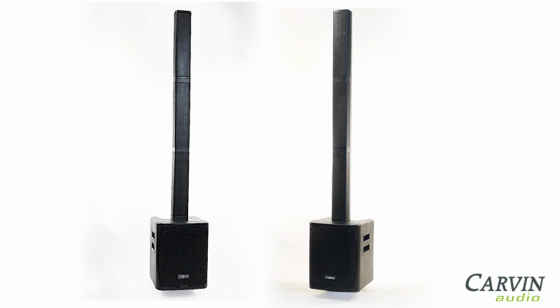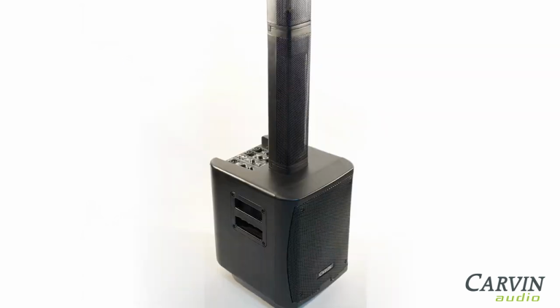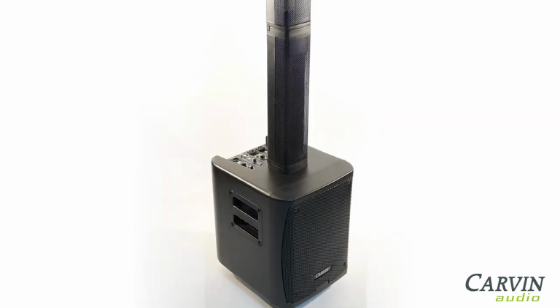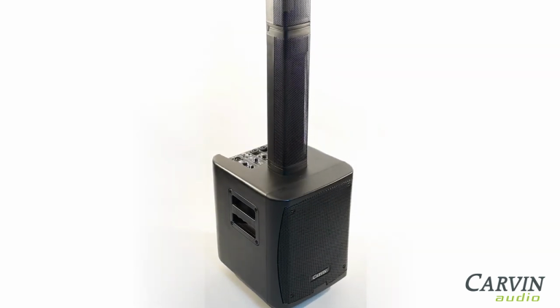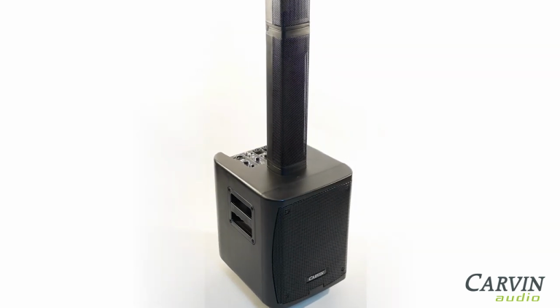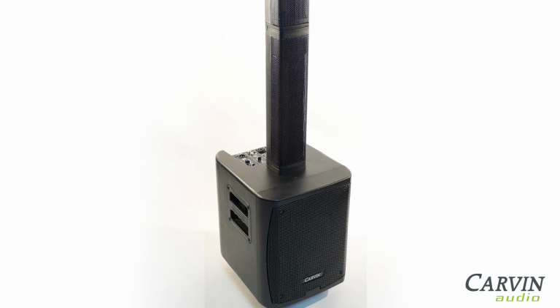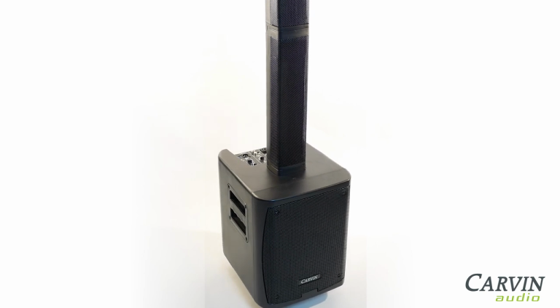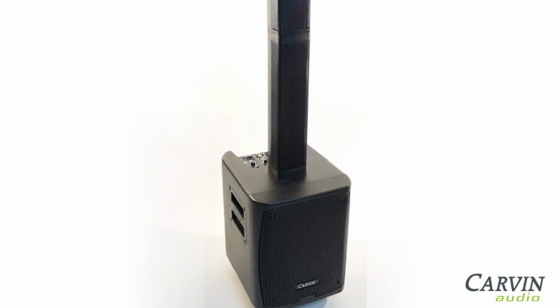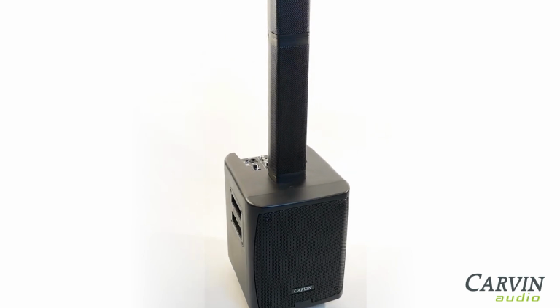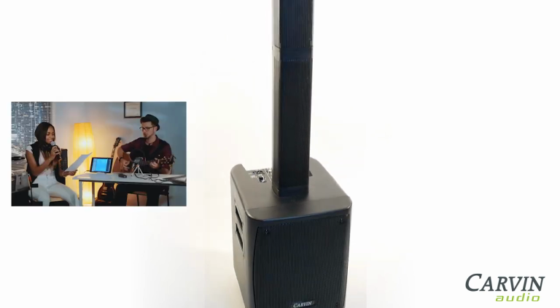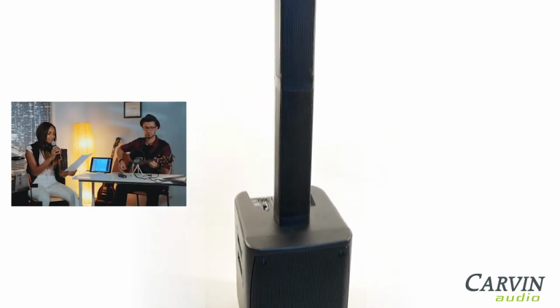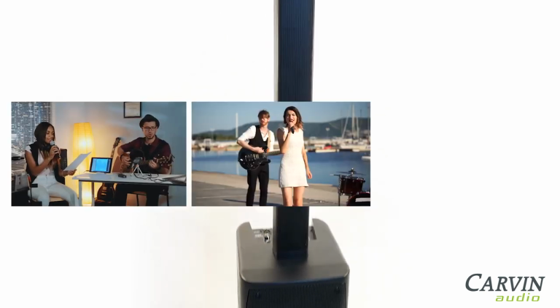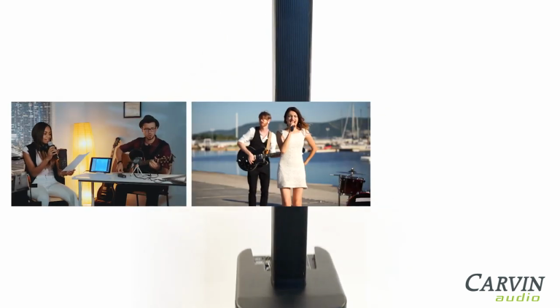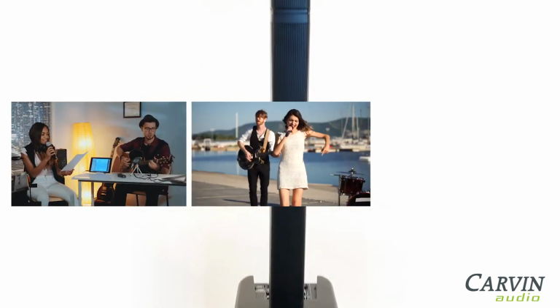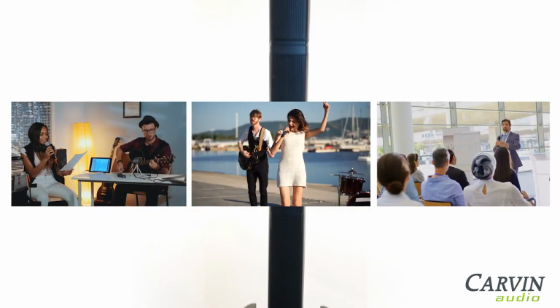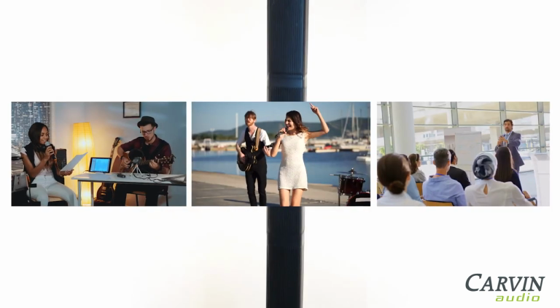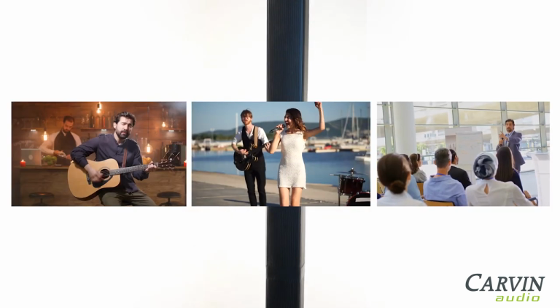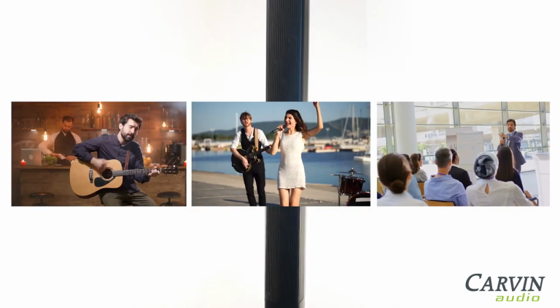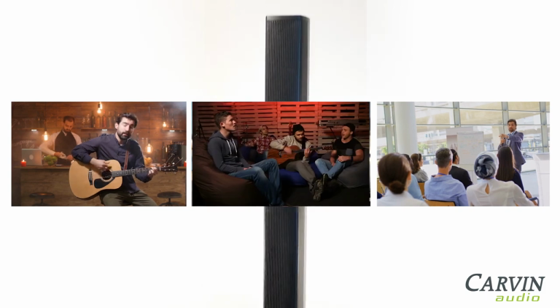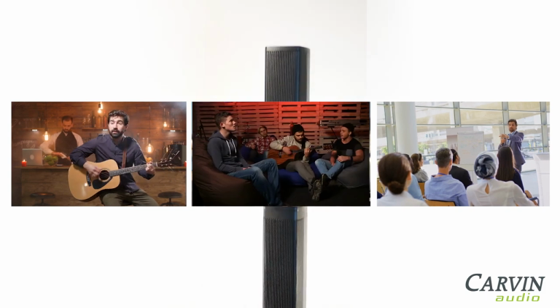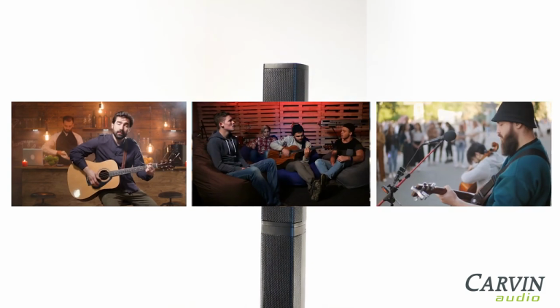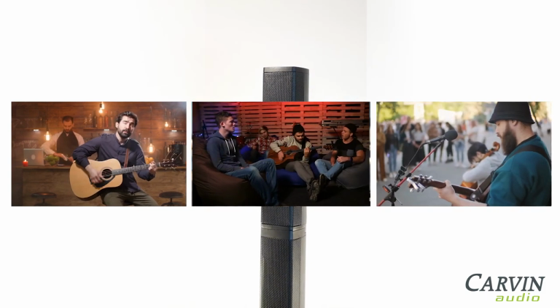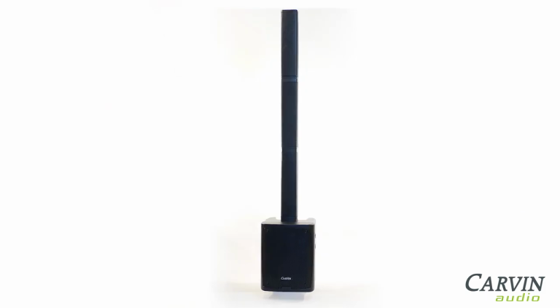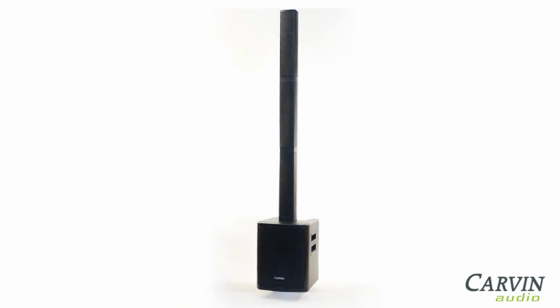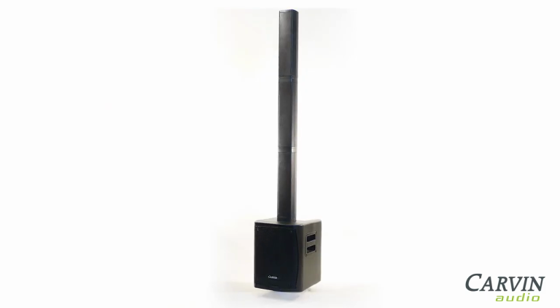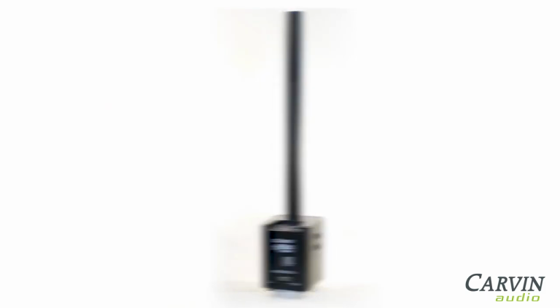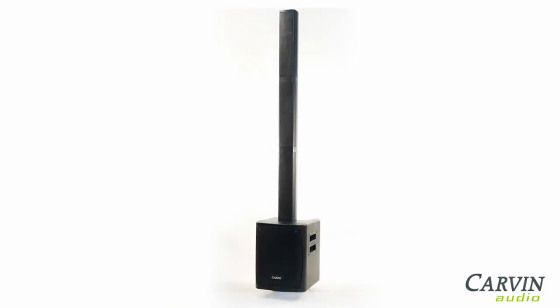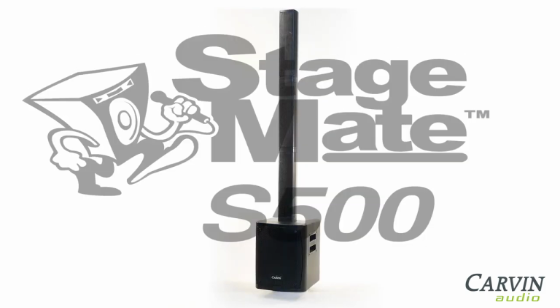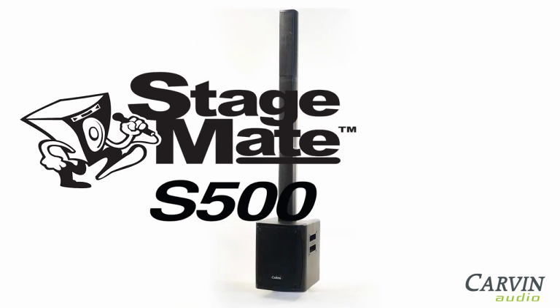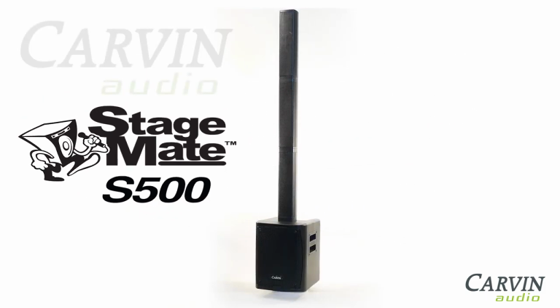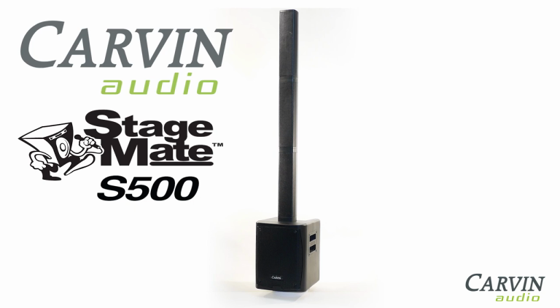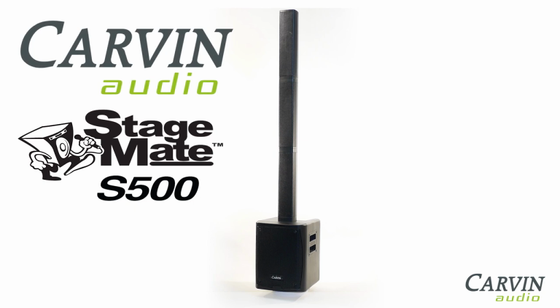The S500 StageMate will become invaluable for rehearsals, wedding gigs, corporate events, restaurants, house concerts, and more. Easily load in at your next gig with the S500 StageMate.